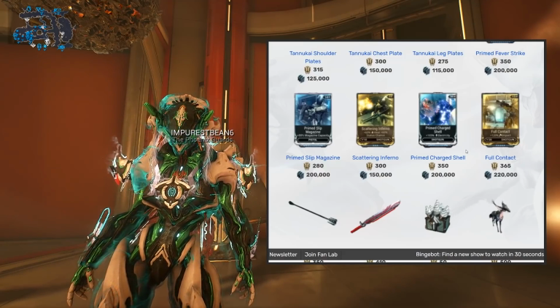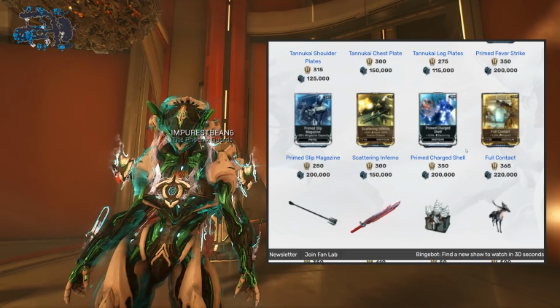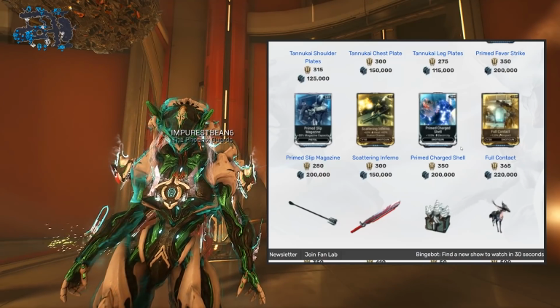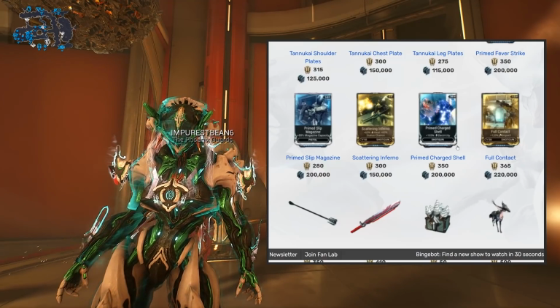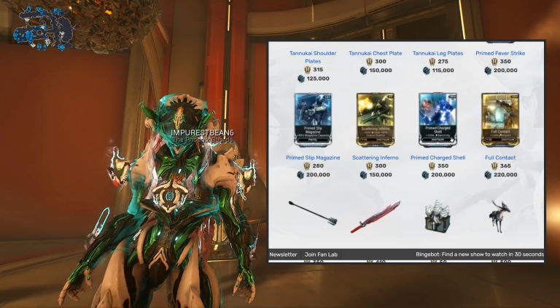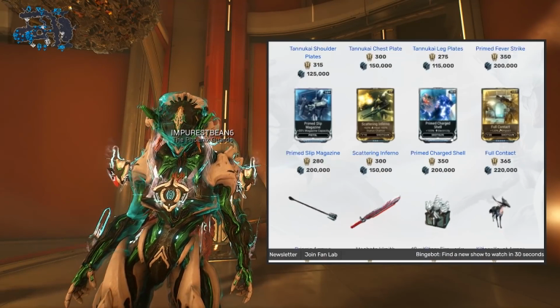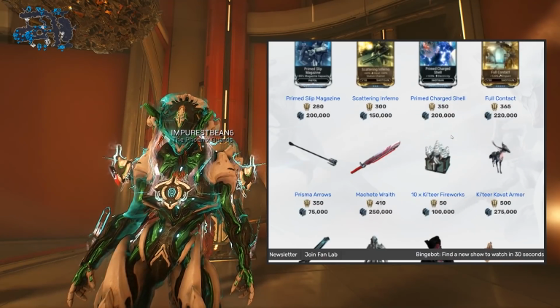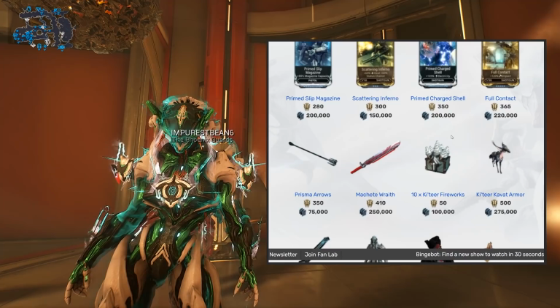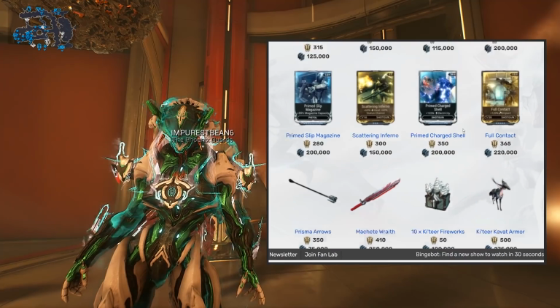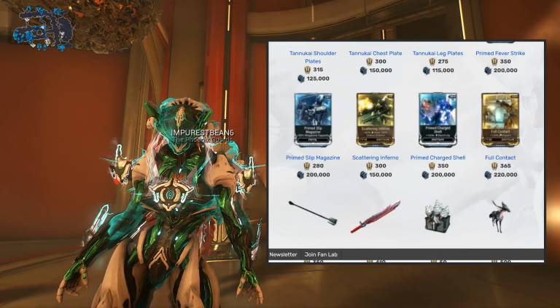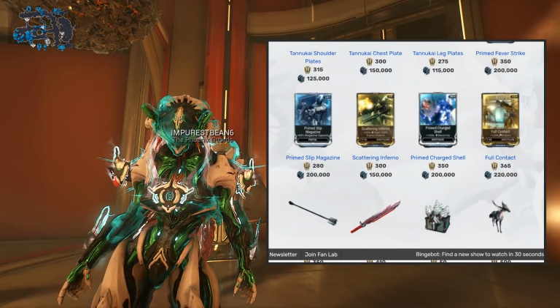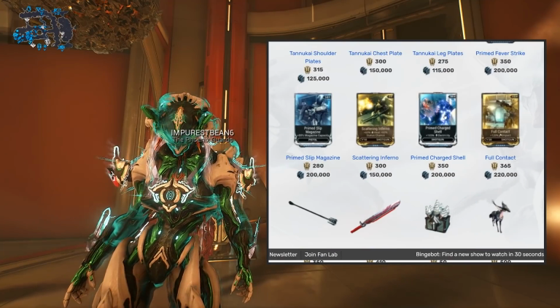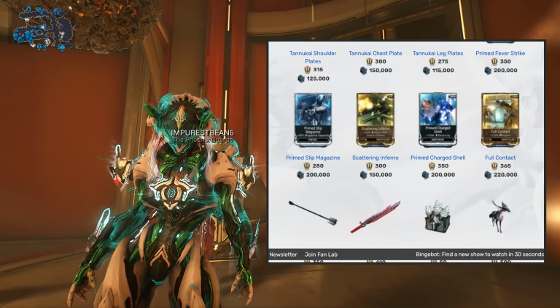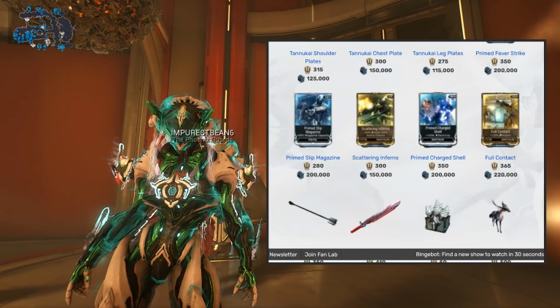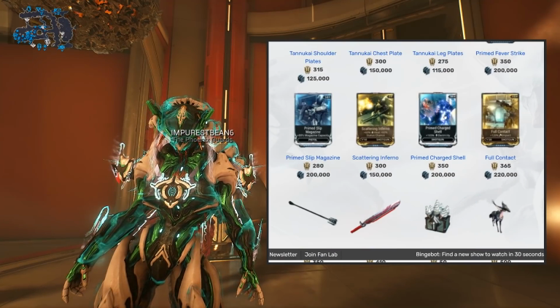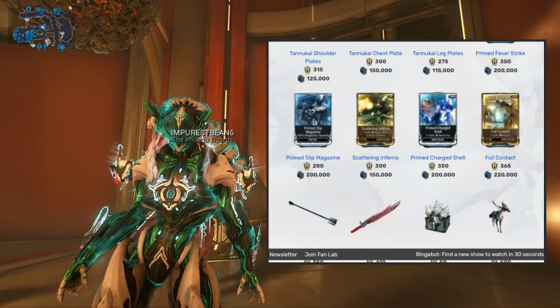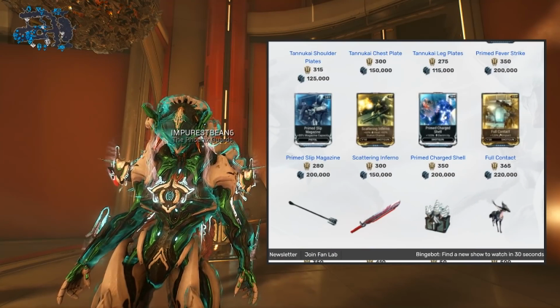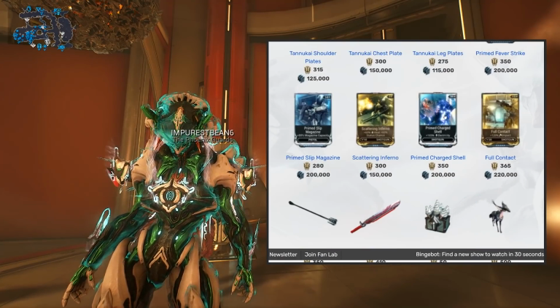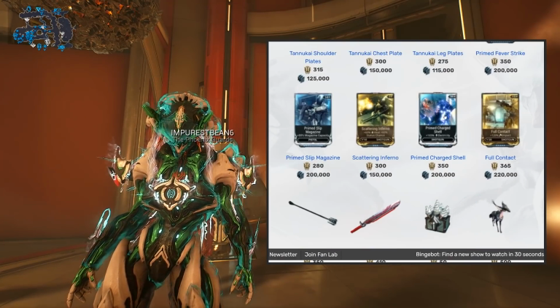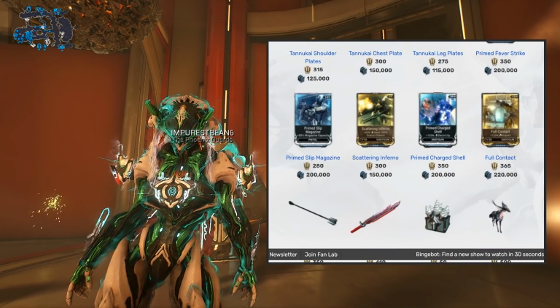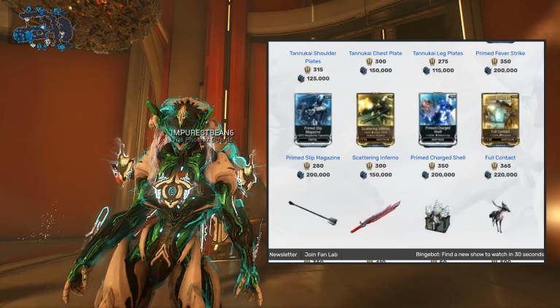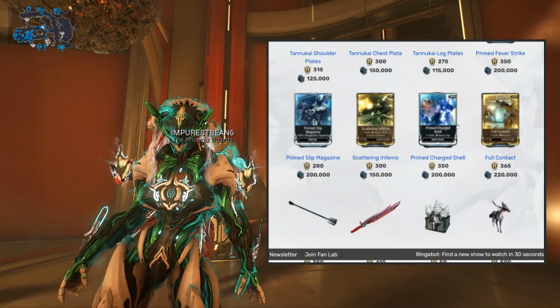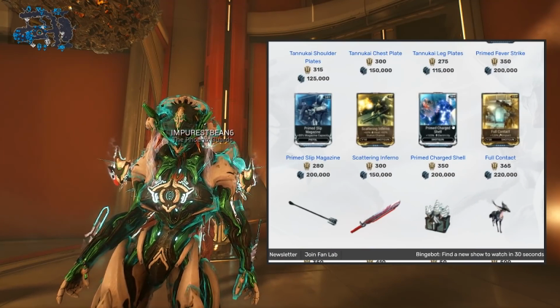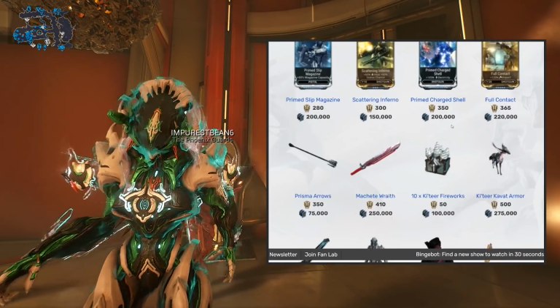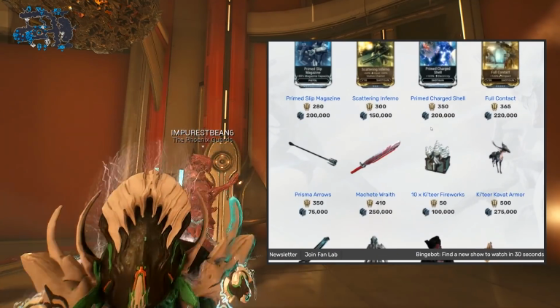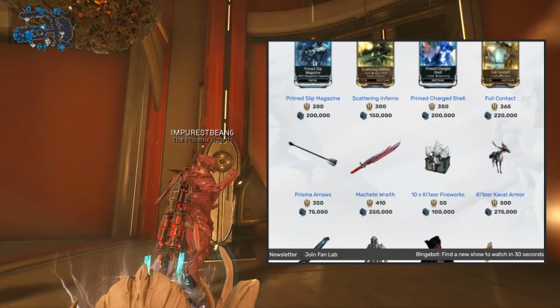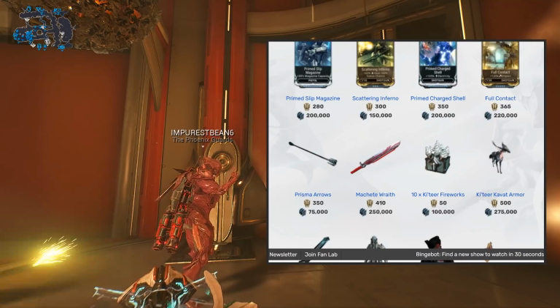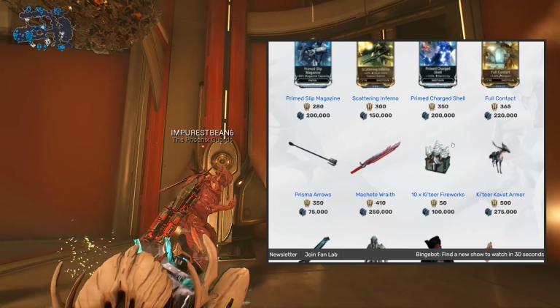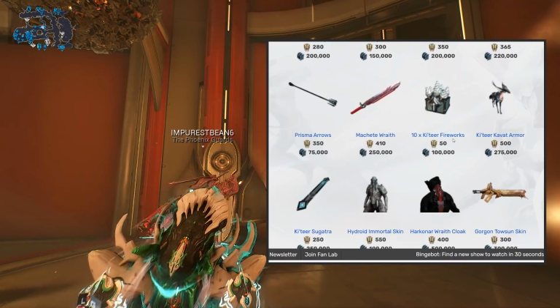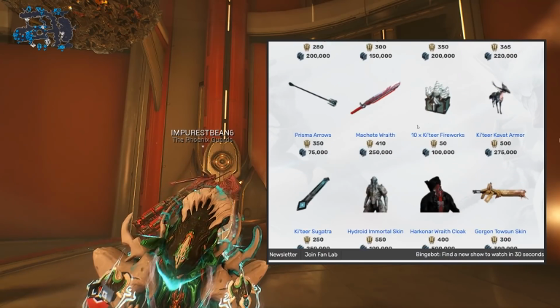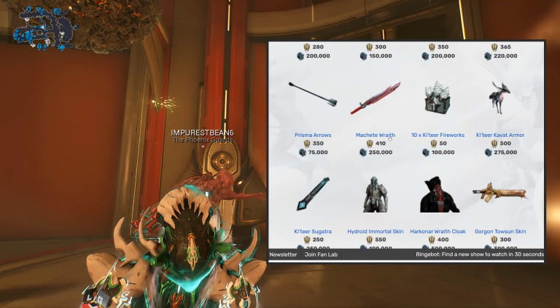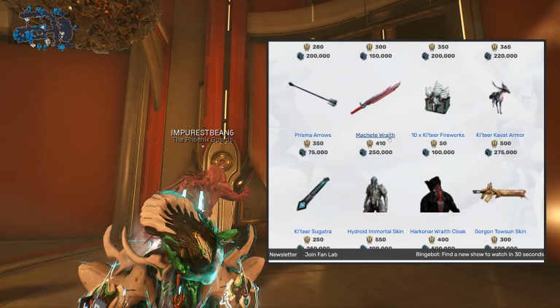Do try to pick up Prime Charged Shell — prior-one on this one. We're talking about electricity for your shotguns. If you want to see an actual great use out of this one, check the link in the cards for a full and detailed guide on the Tenet Arca Plasmor — an amazing weapon.